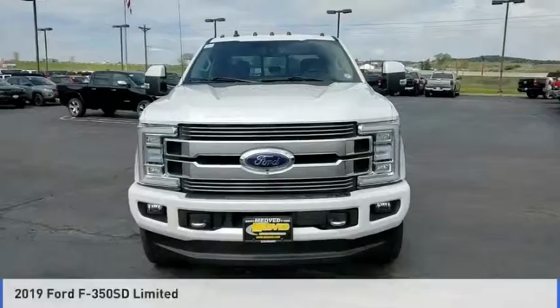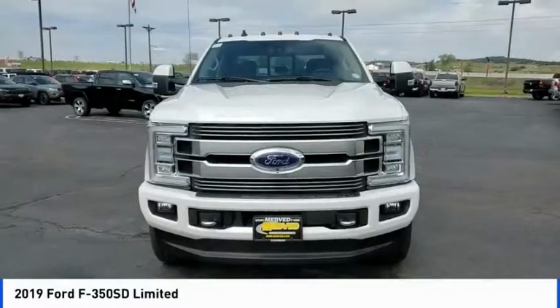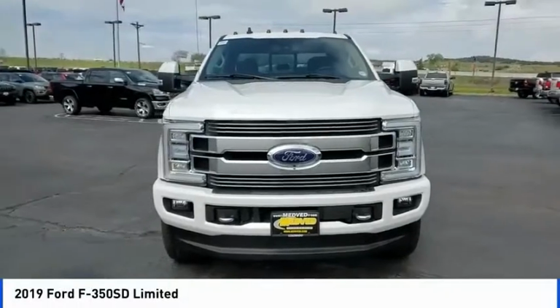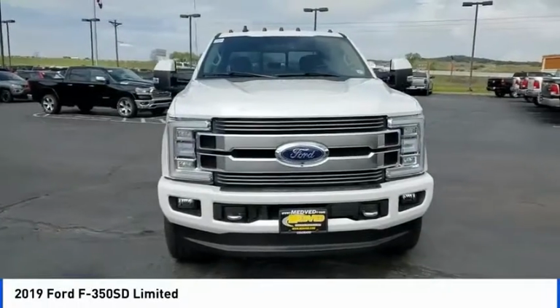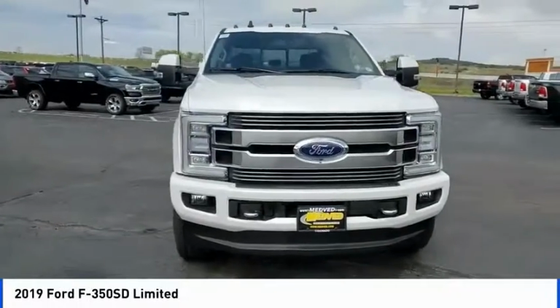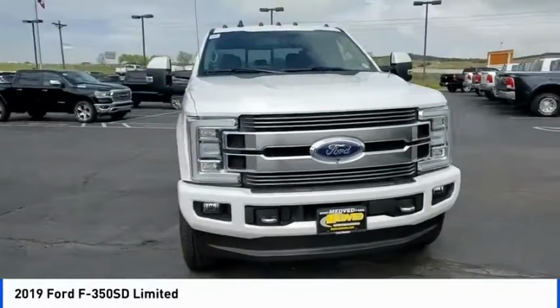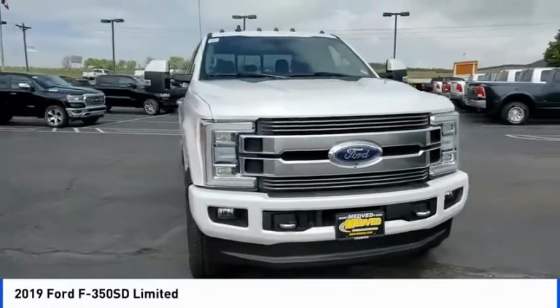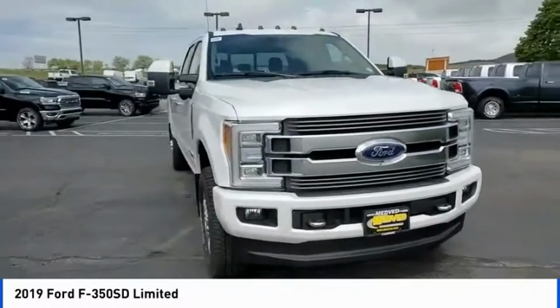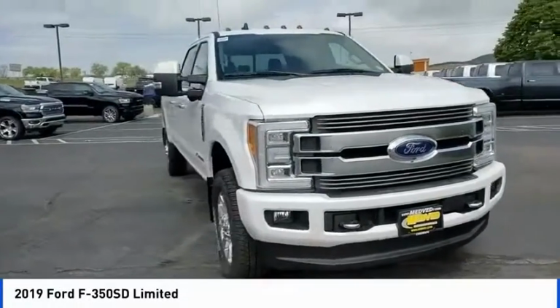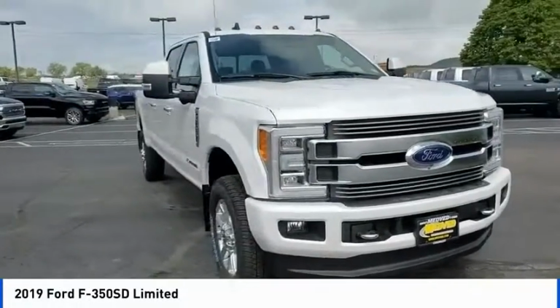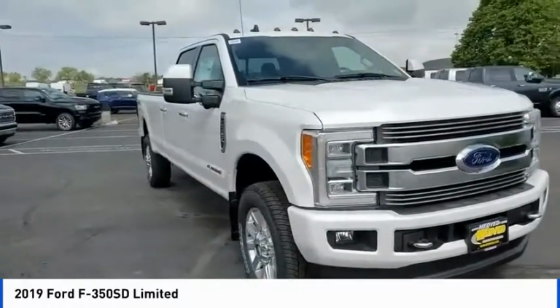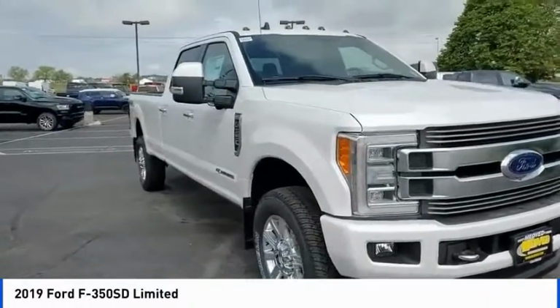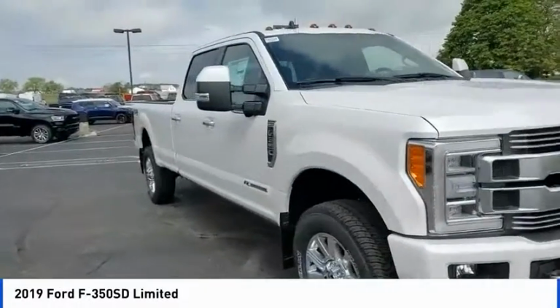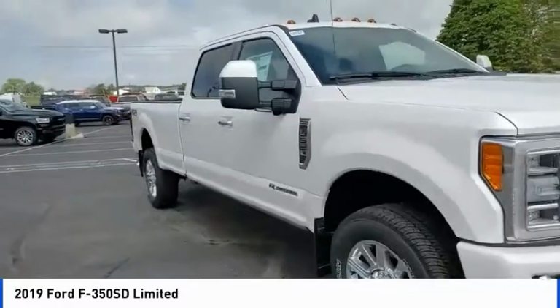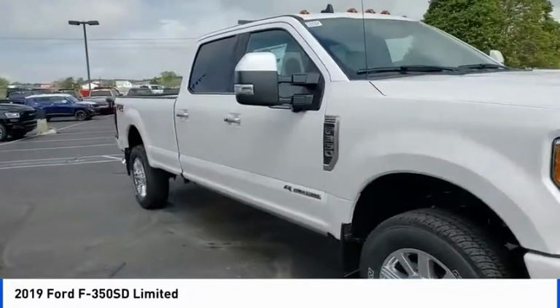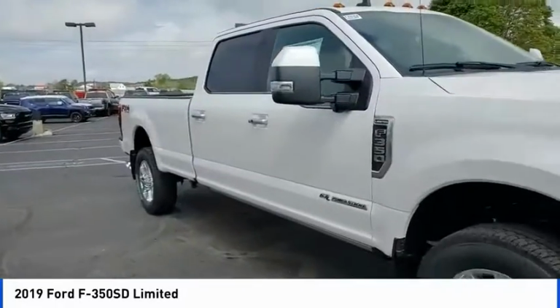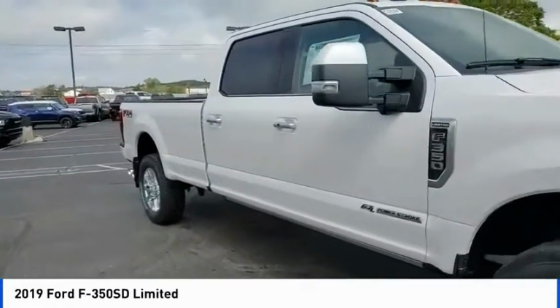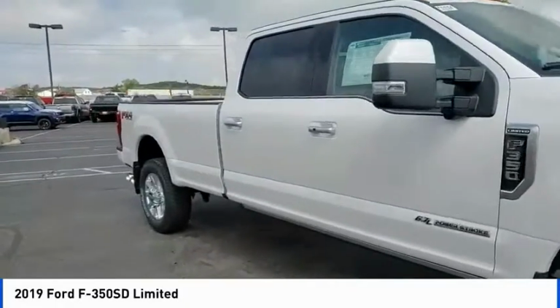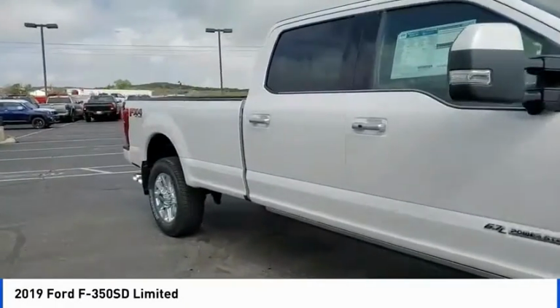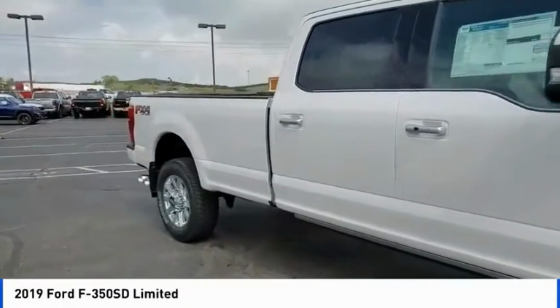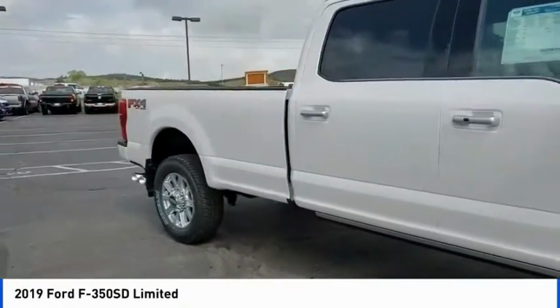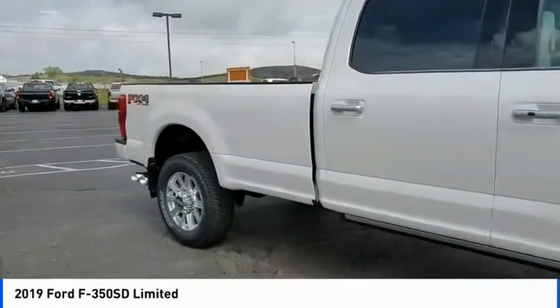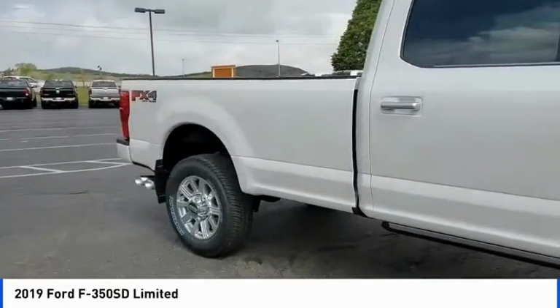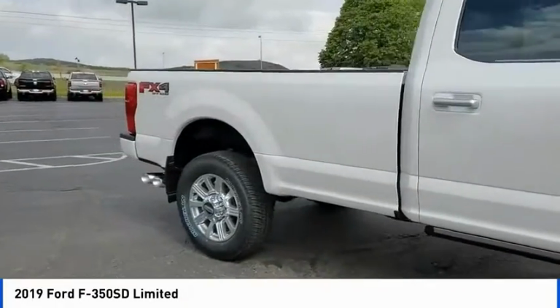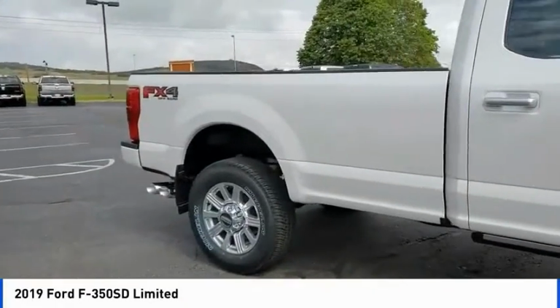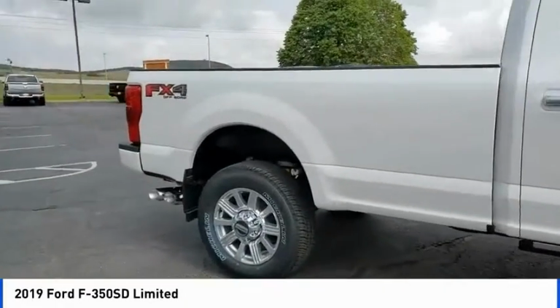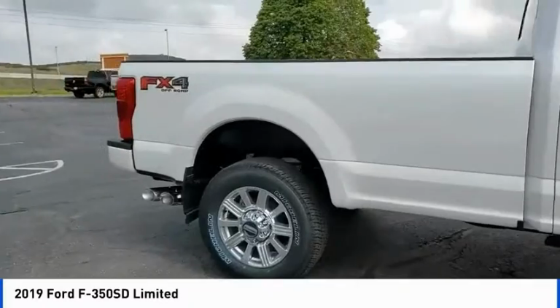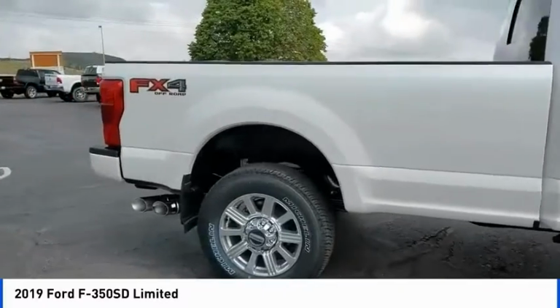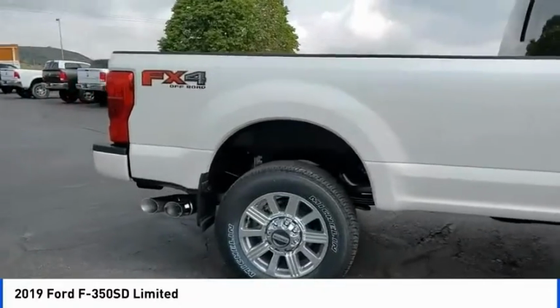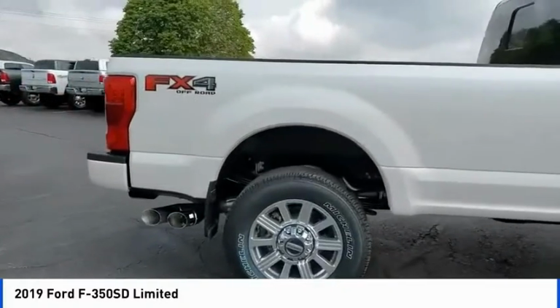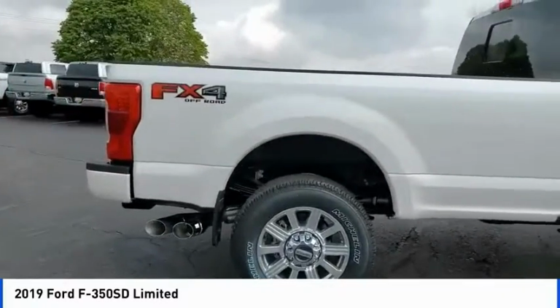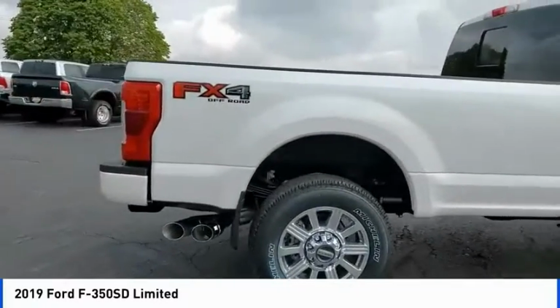We are pleased to show you the 2019 F-350 Super Duty — head-to-head fuel efficiency, head-to-head towing, head-to-head torque. Ford F-350 Super Duty.